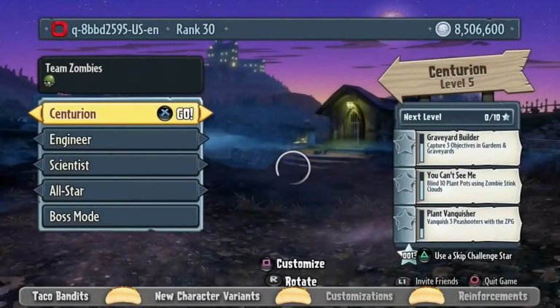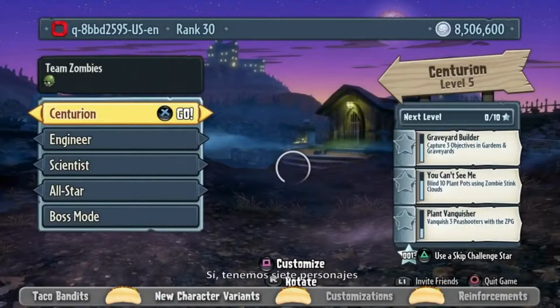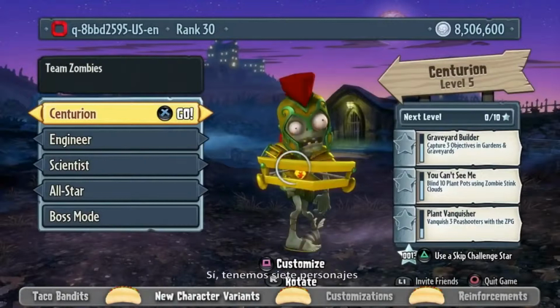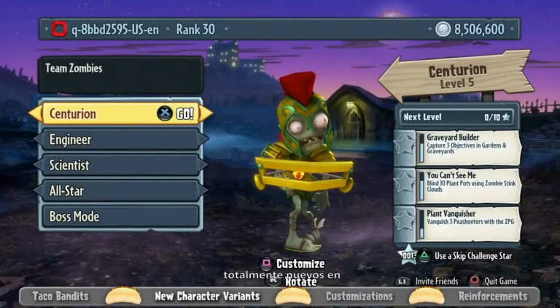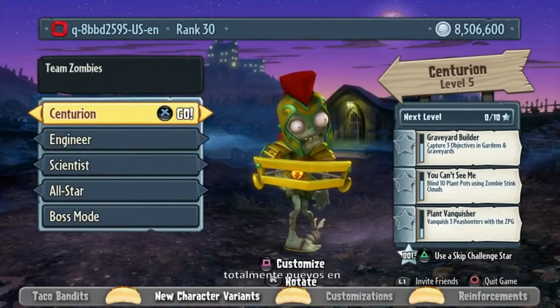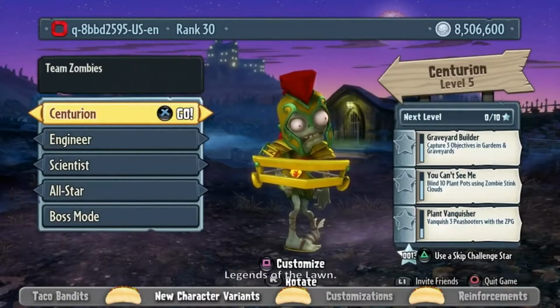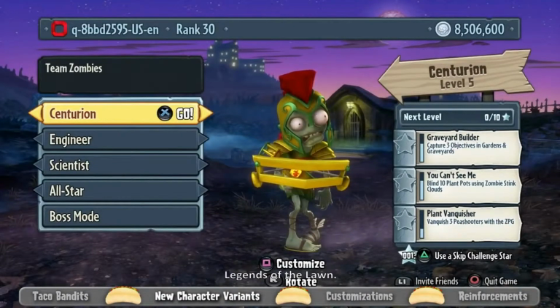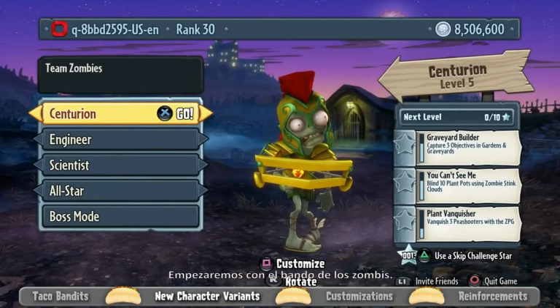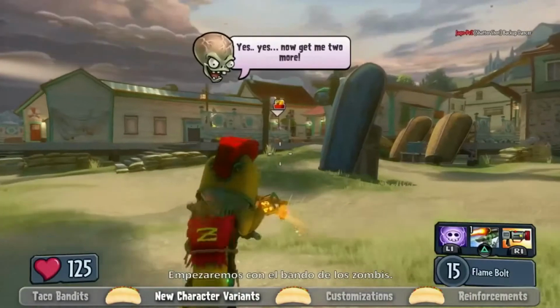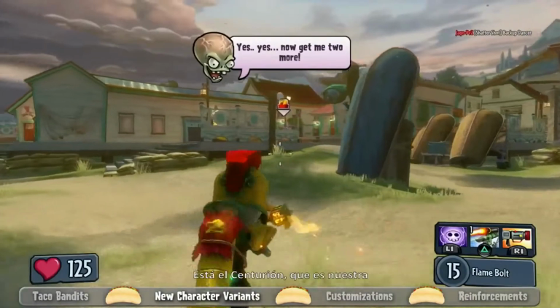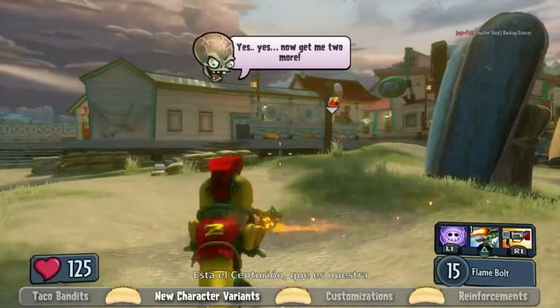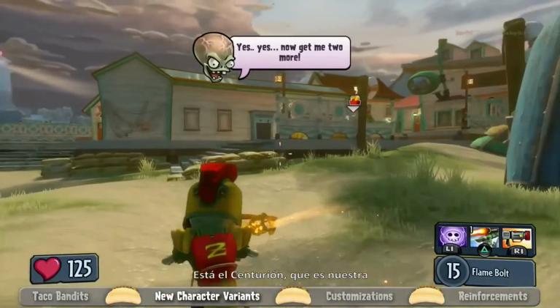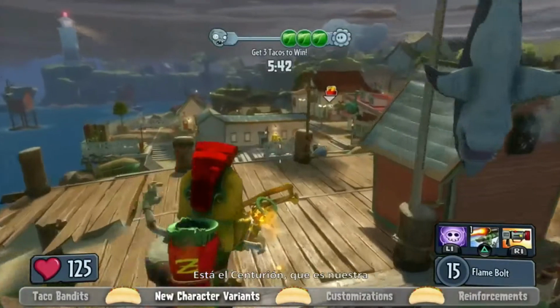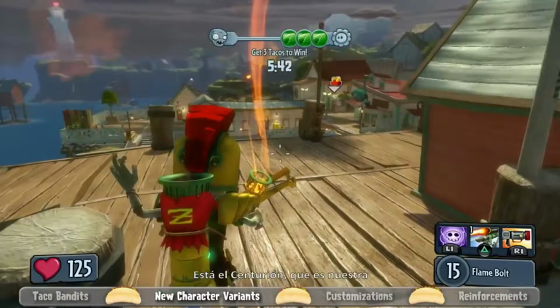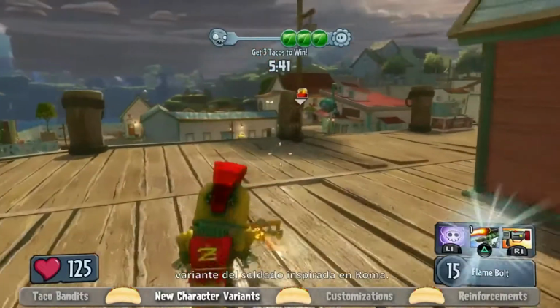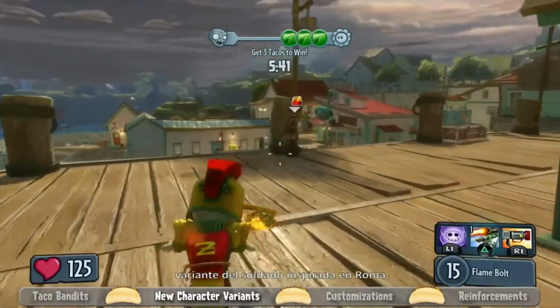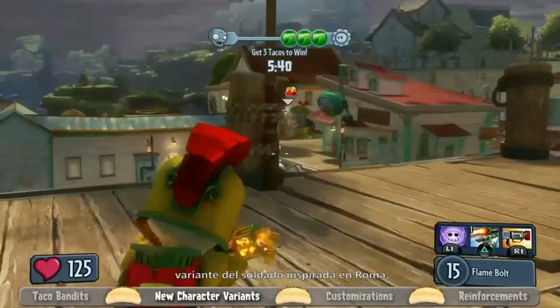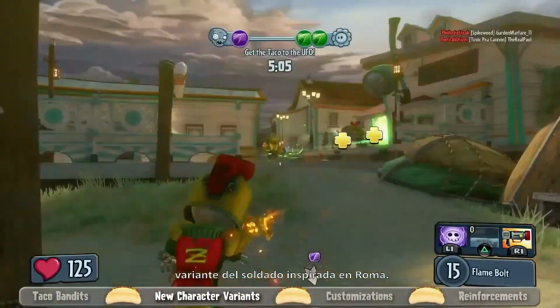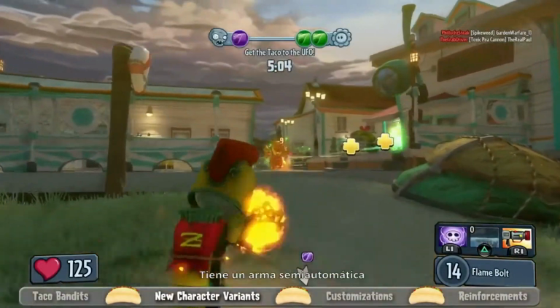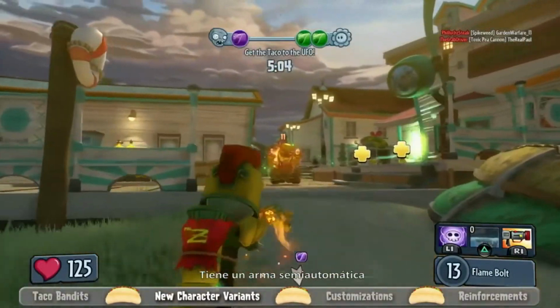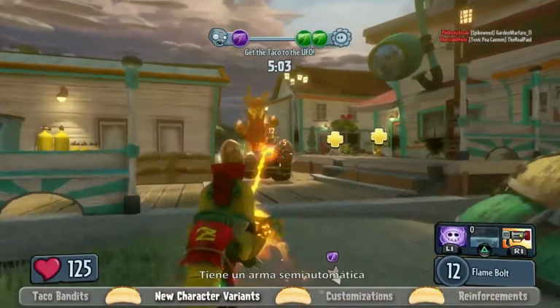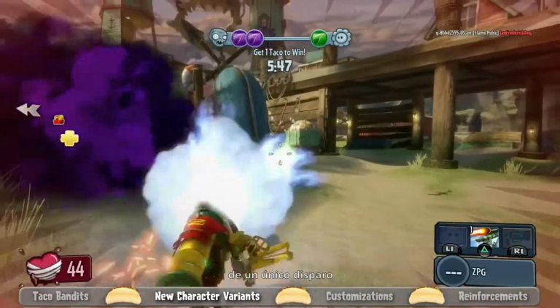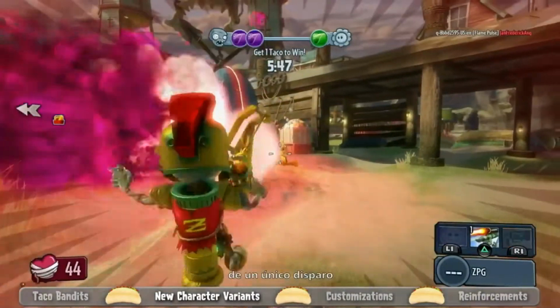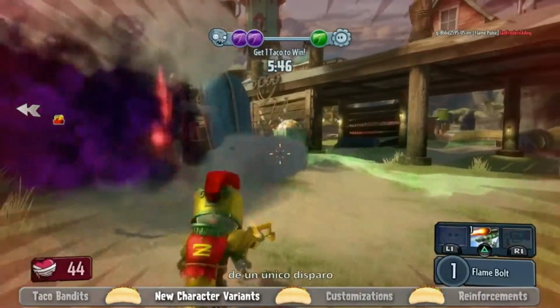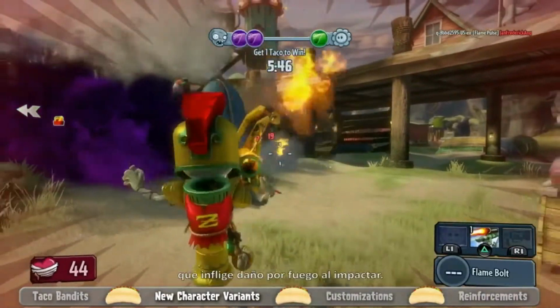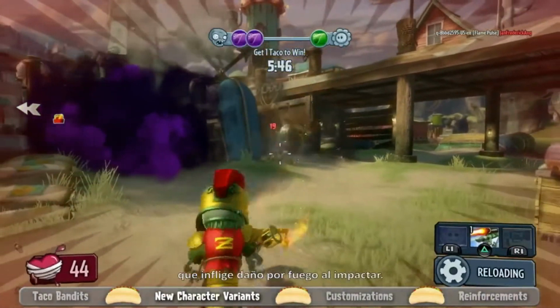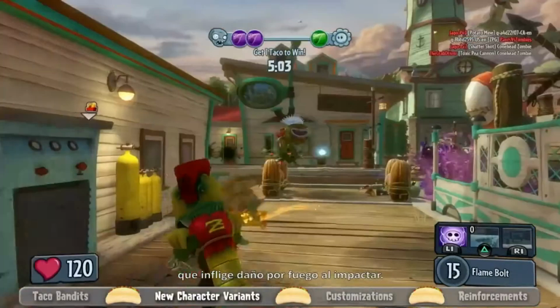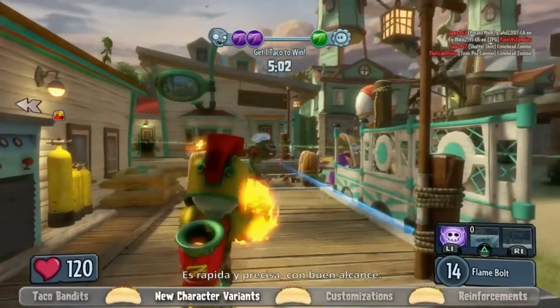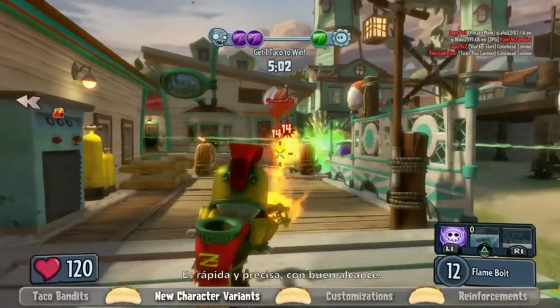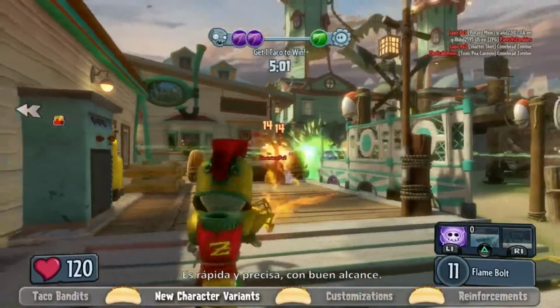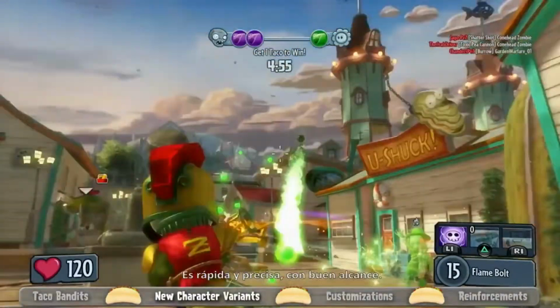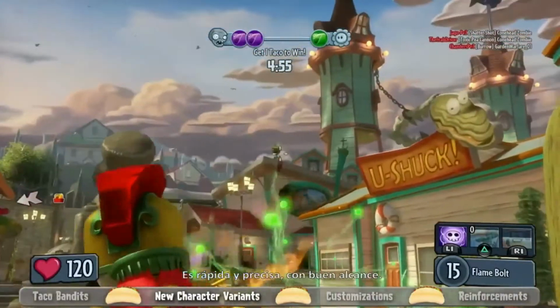We have seven brand new characters for Legends of the Long. Starting with the zombie side, we have the Centurion, who is our Roman-inspired soldier variant. He has a single-shot semi-automatic weapon that does fire damage on impact — very fast, very accurate, good at range.